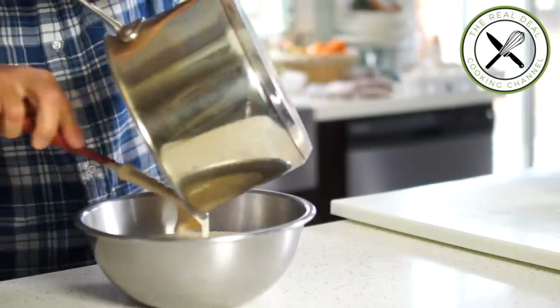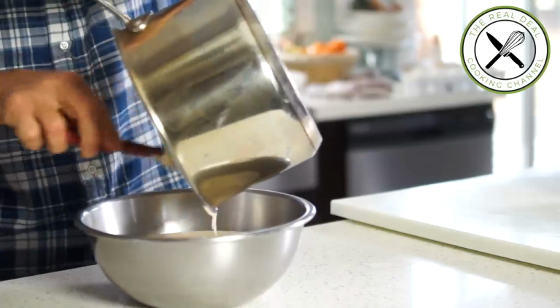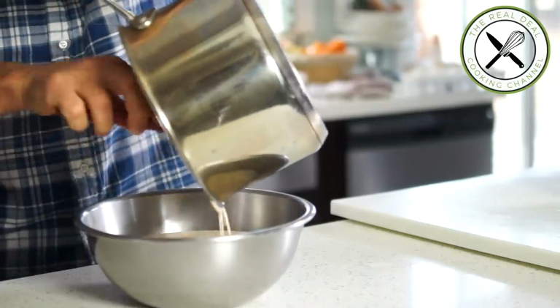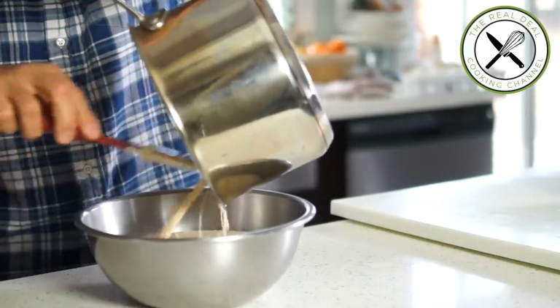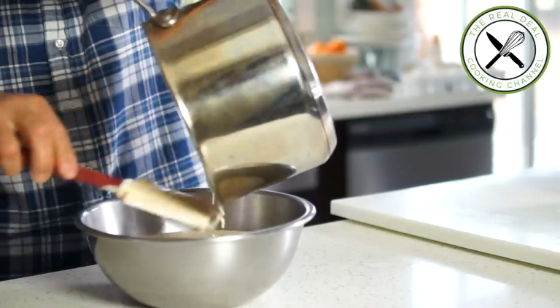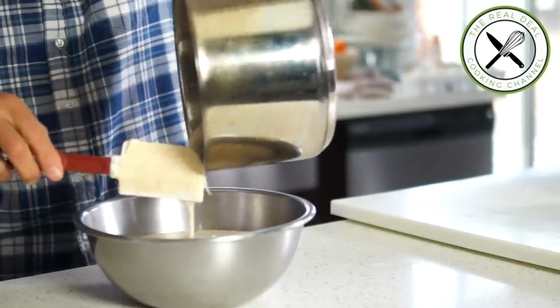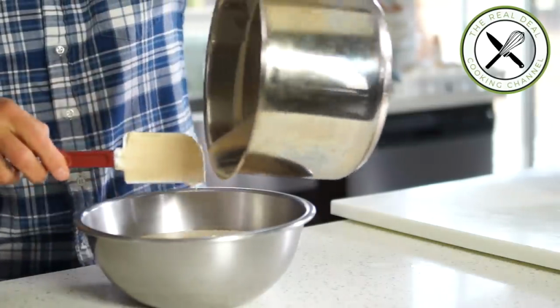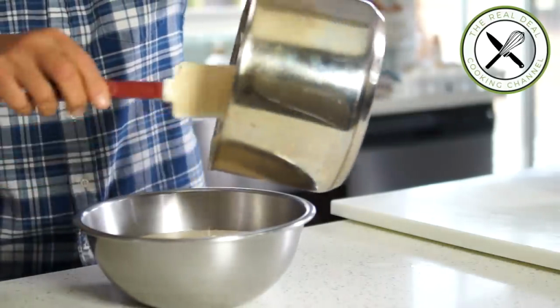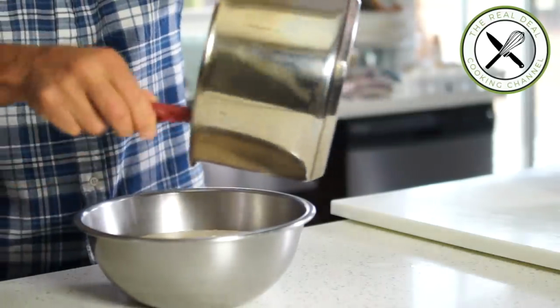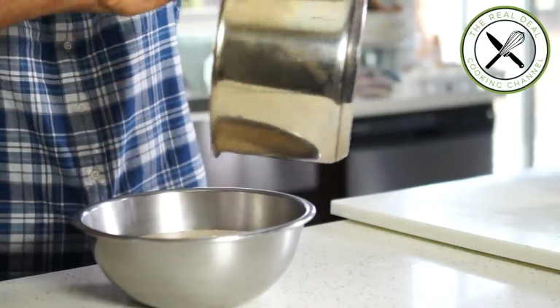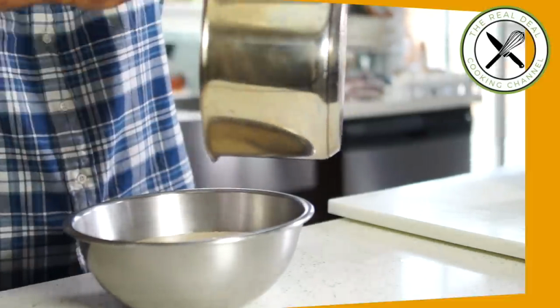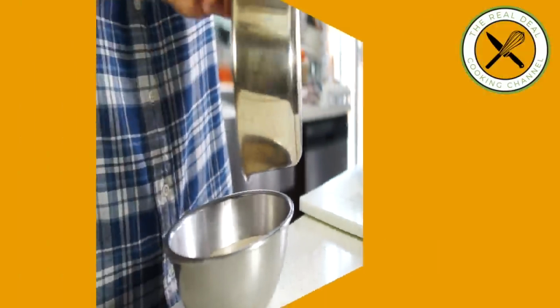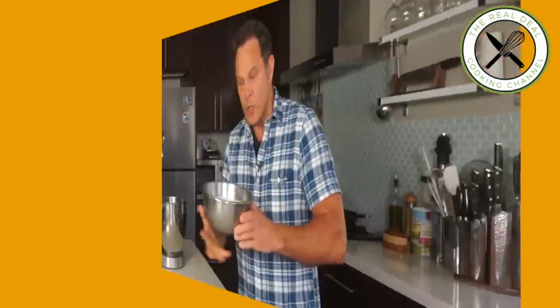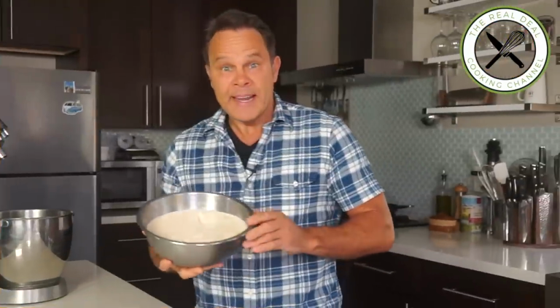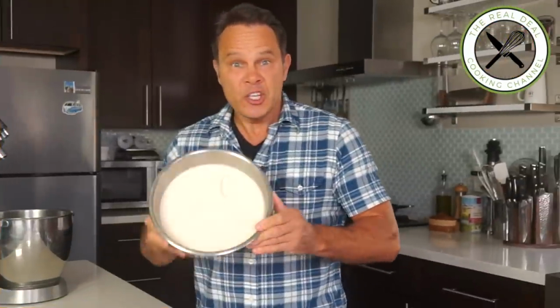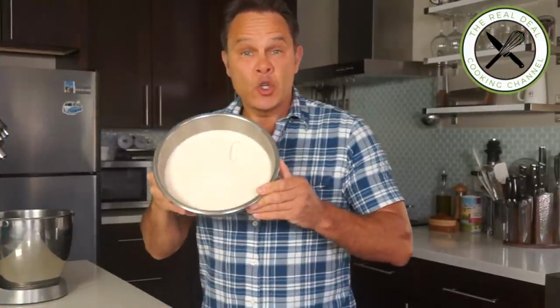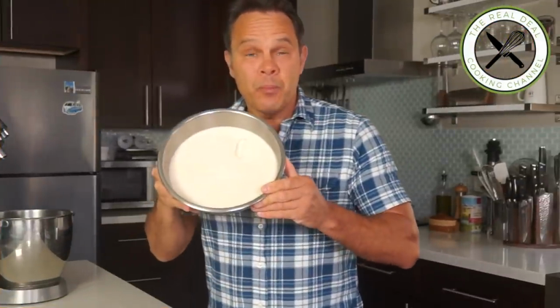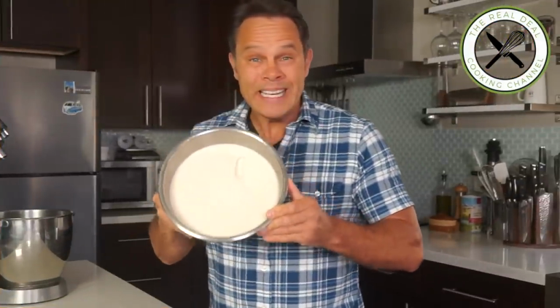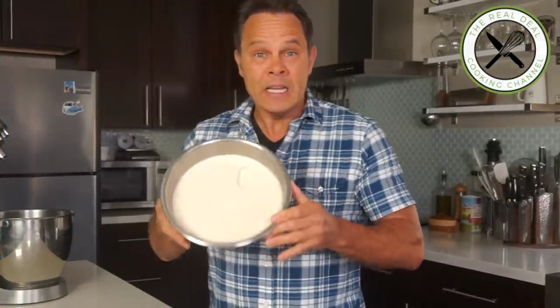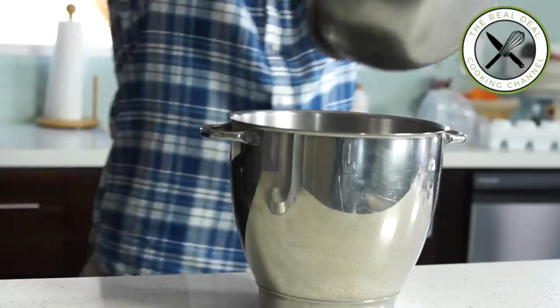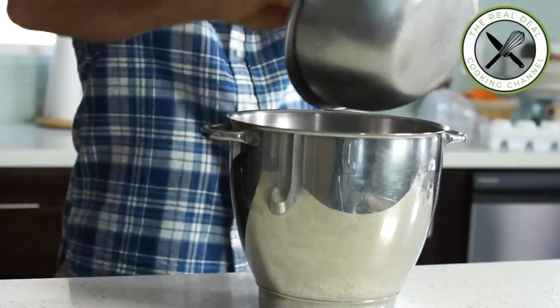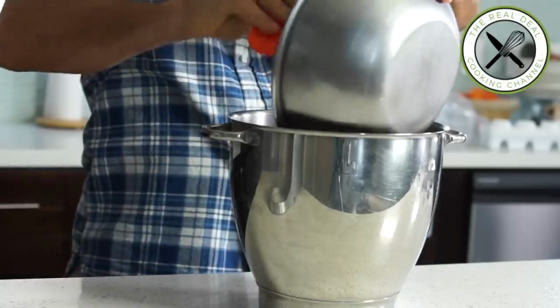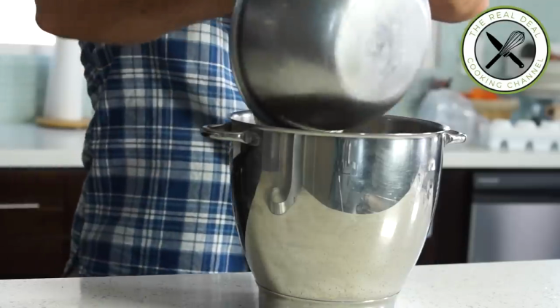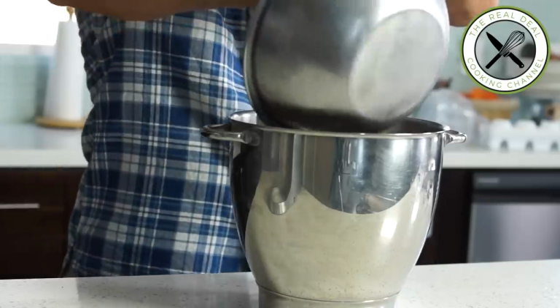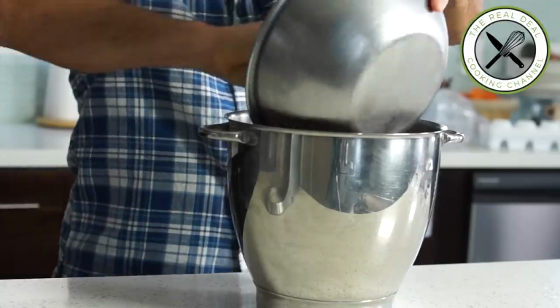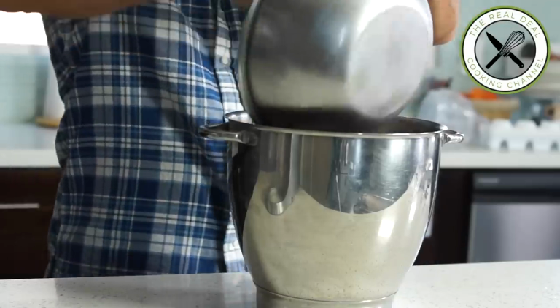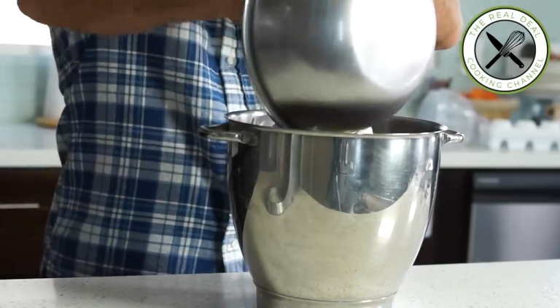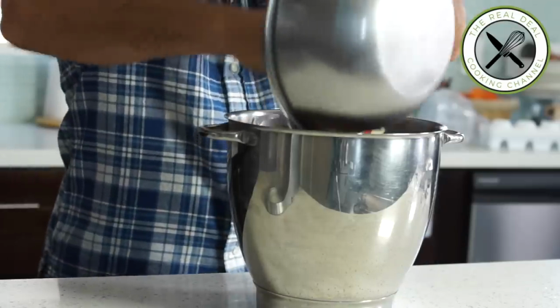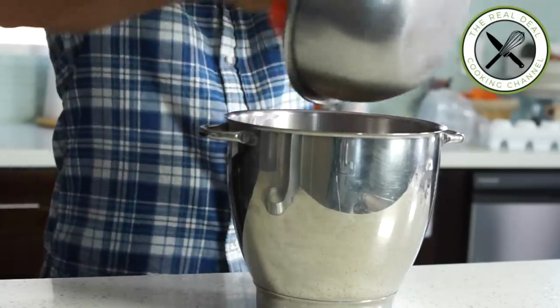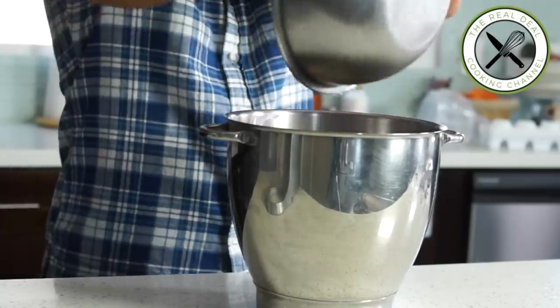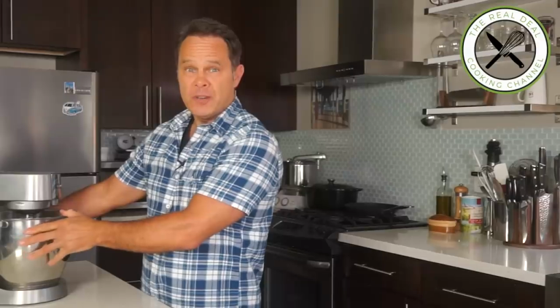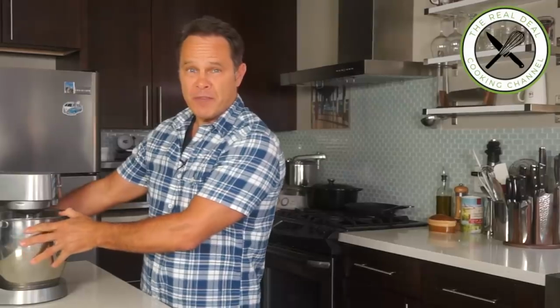My ganache is completely chilled — that's what you want. I'm going to whip it until fluffy.